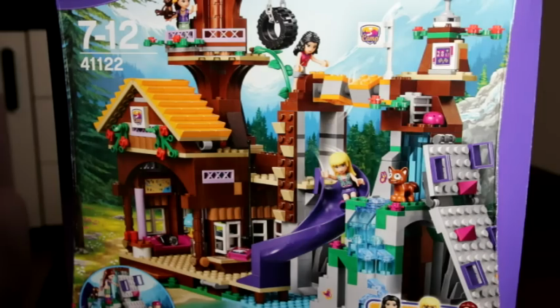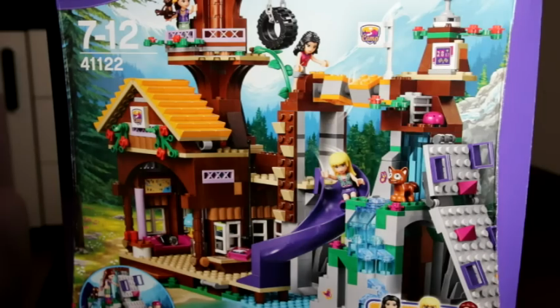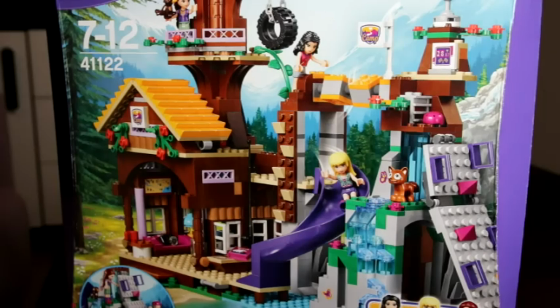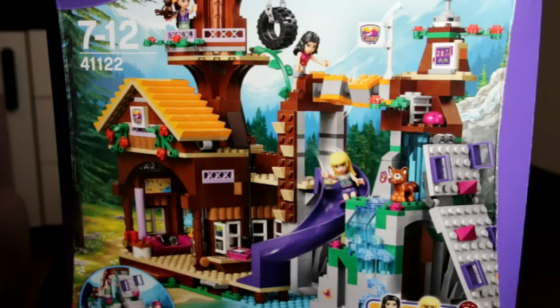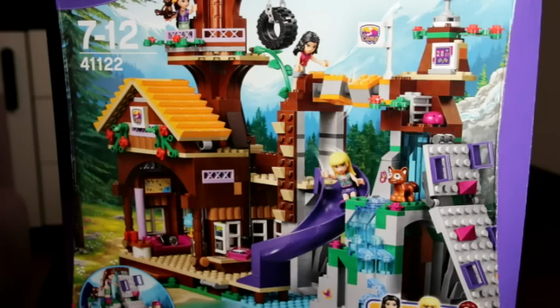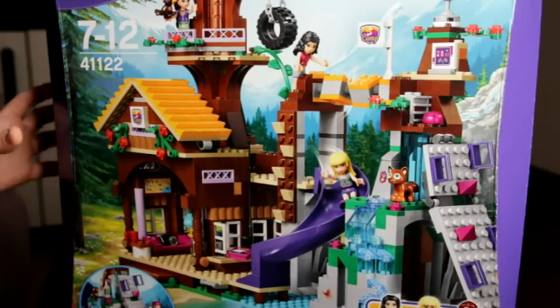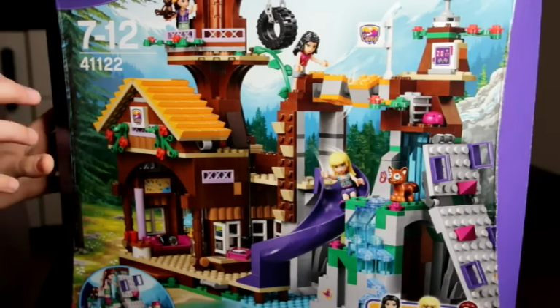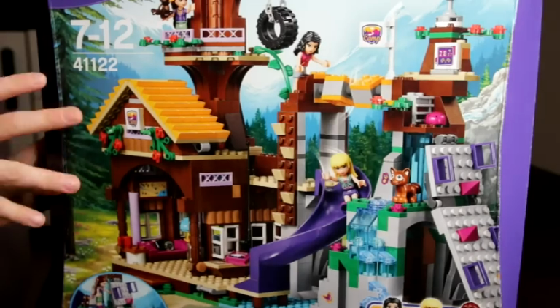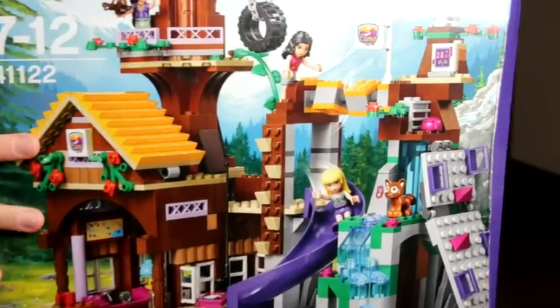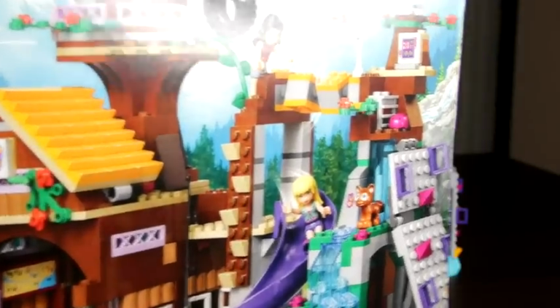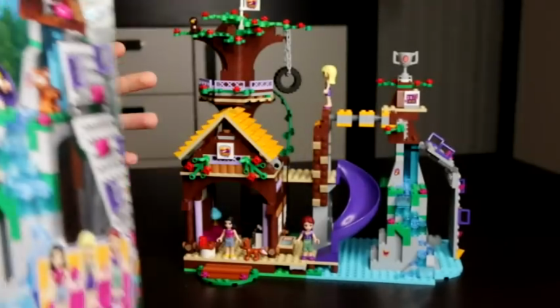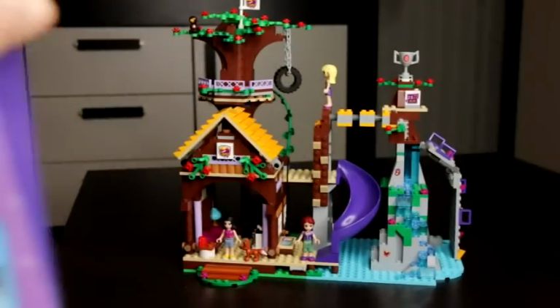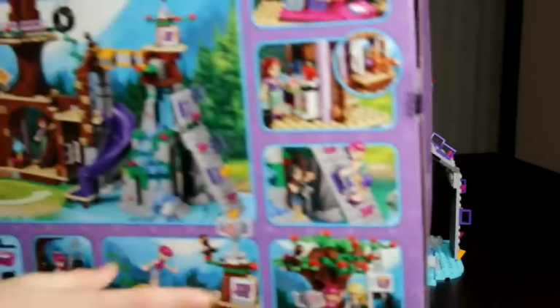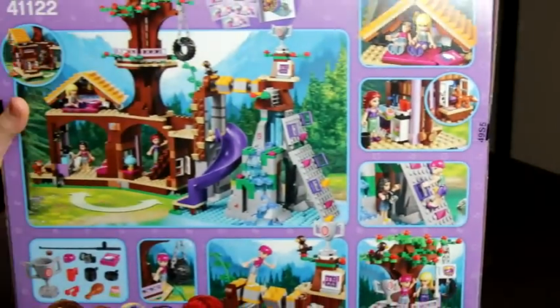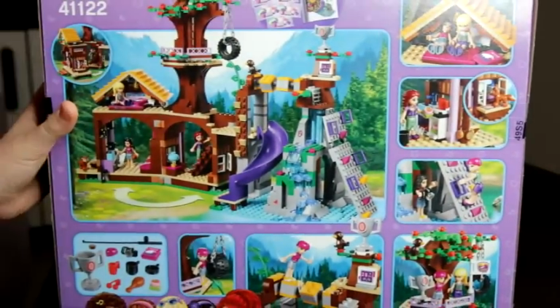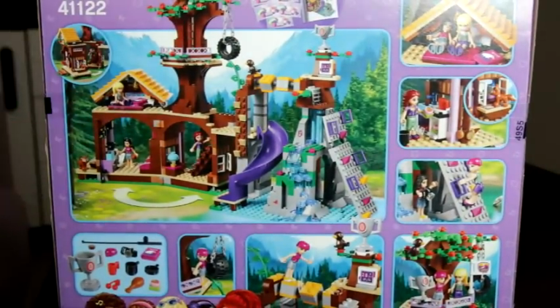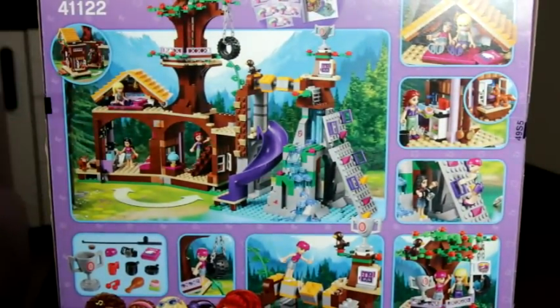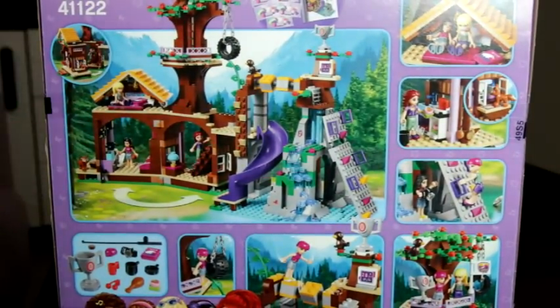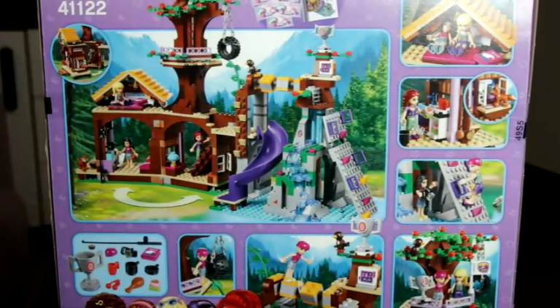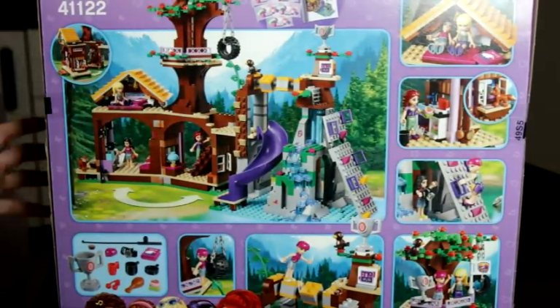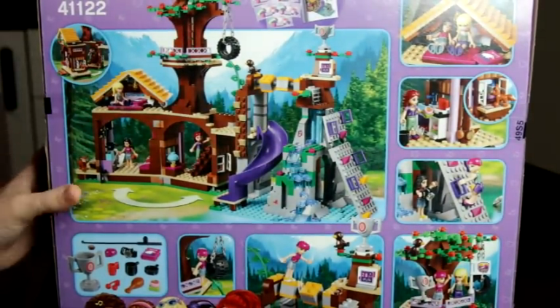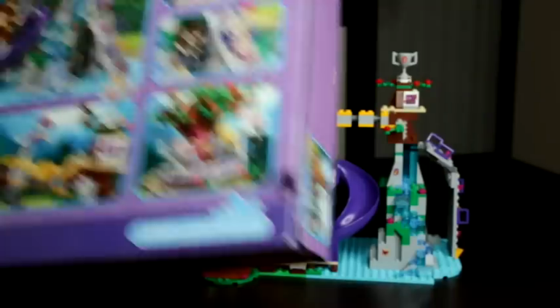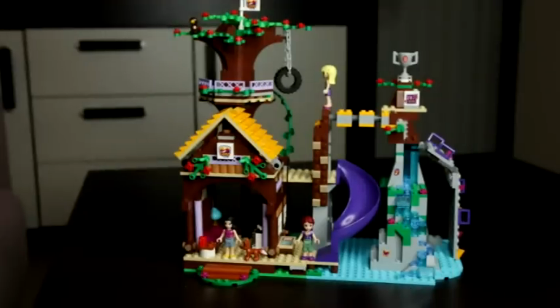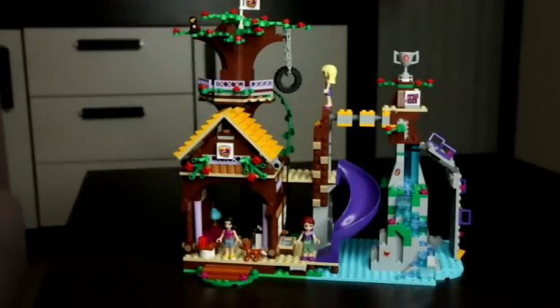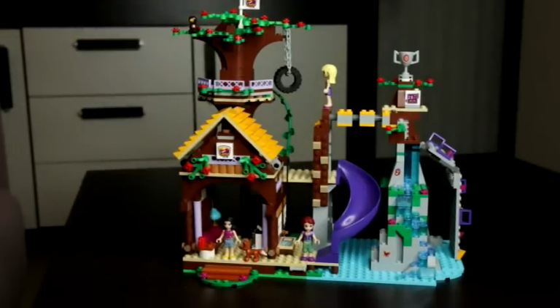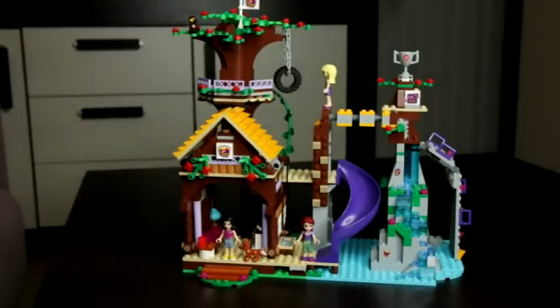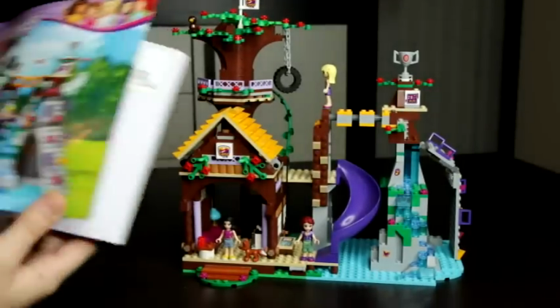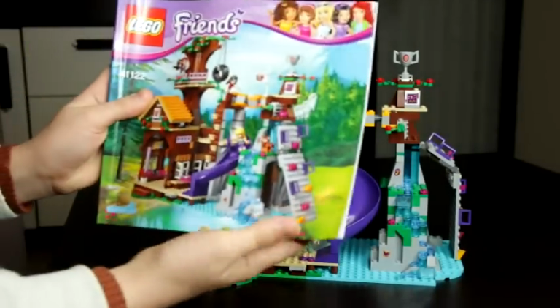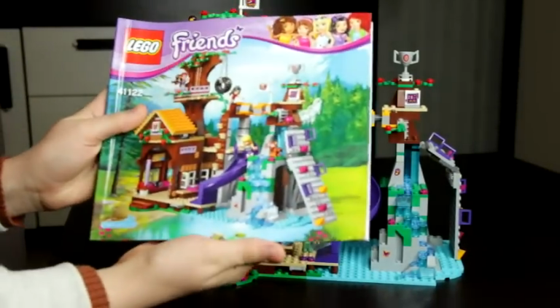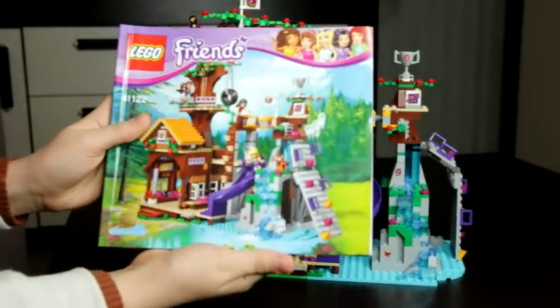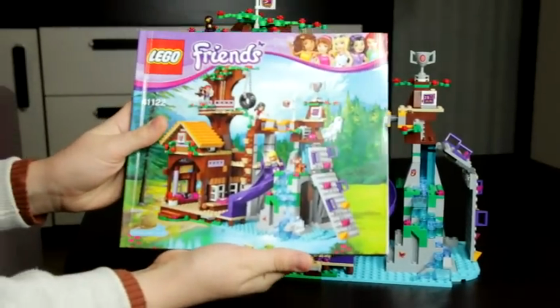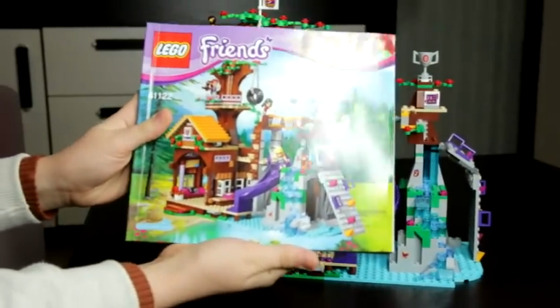This is the front of the box and this is the back of the box. The set comes with one instruction manual that has over 100 pages.